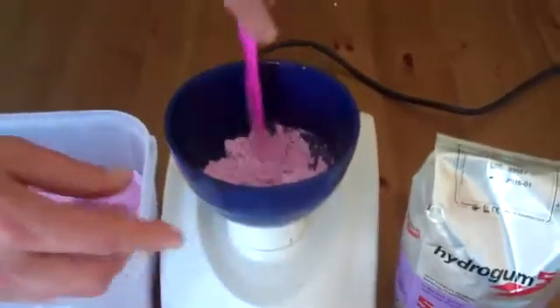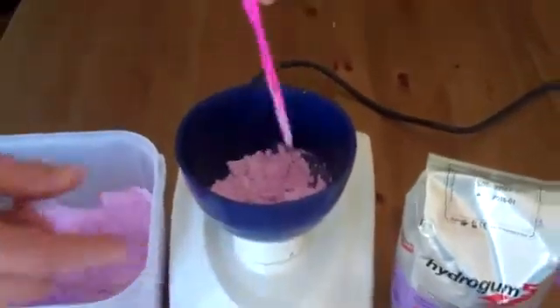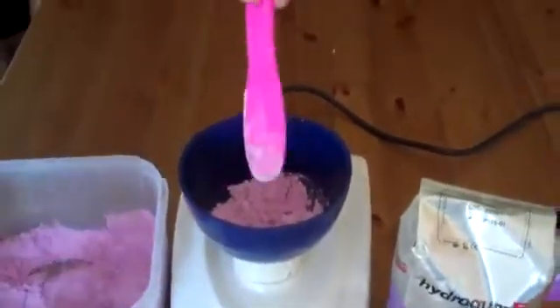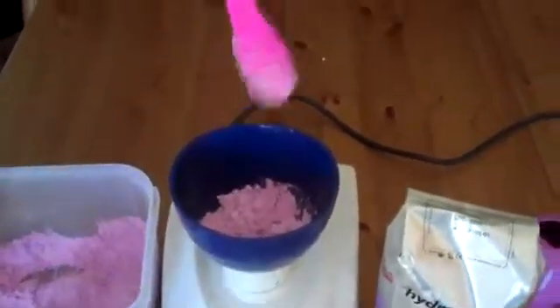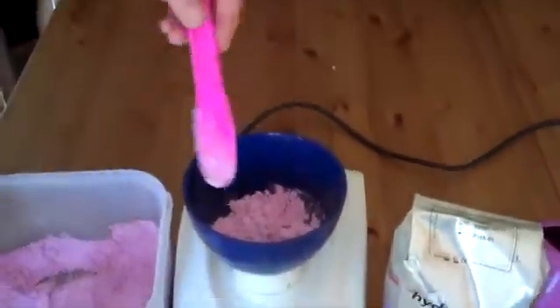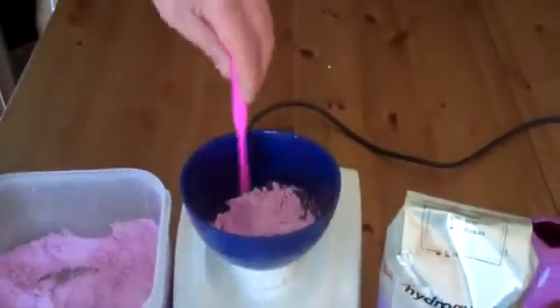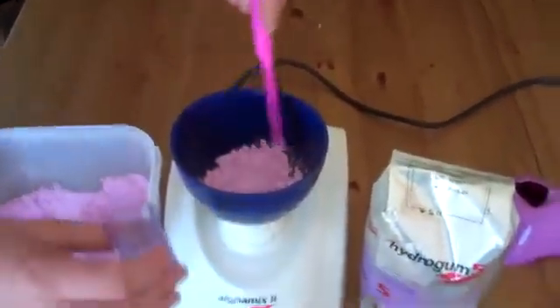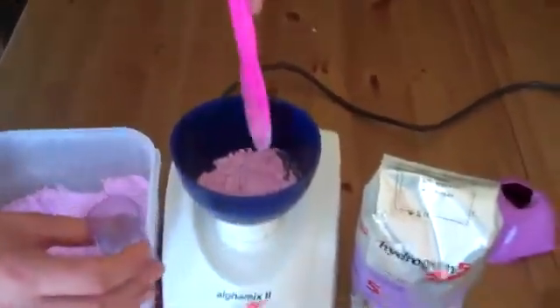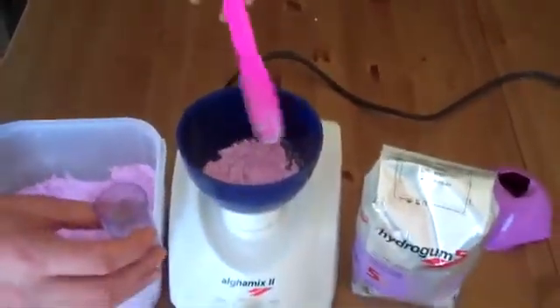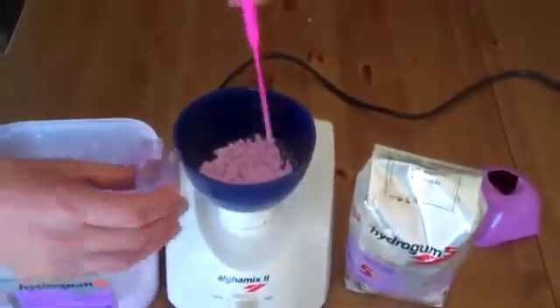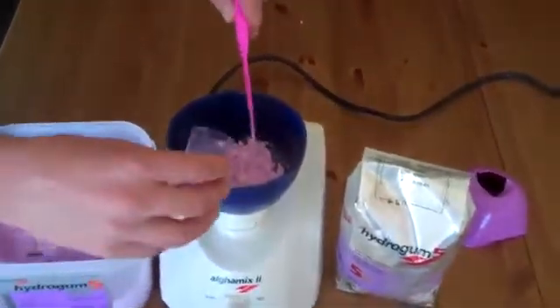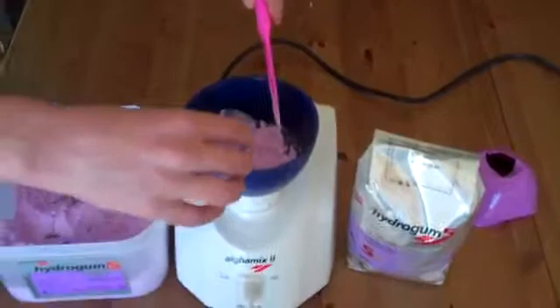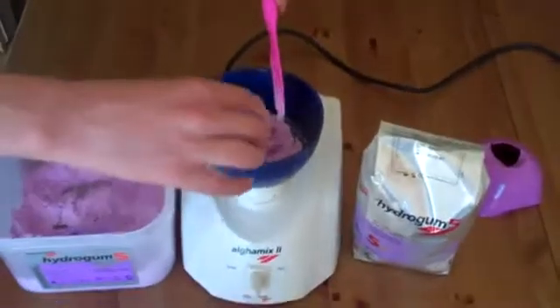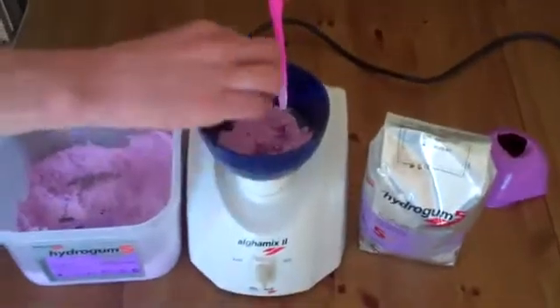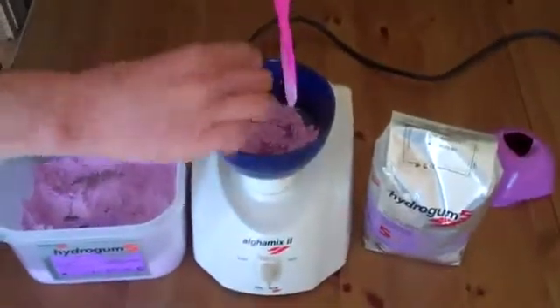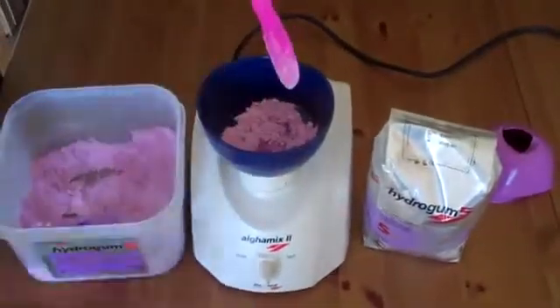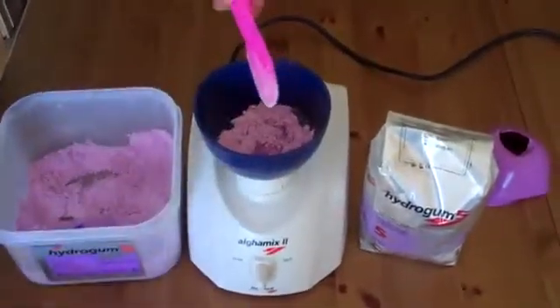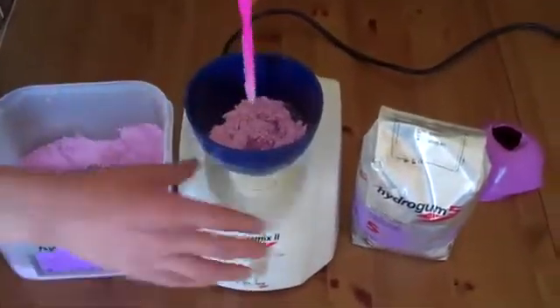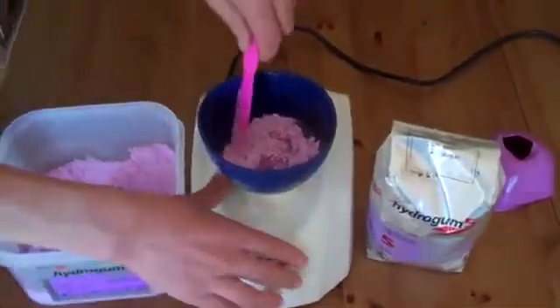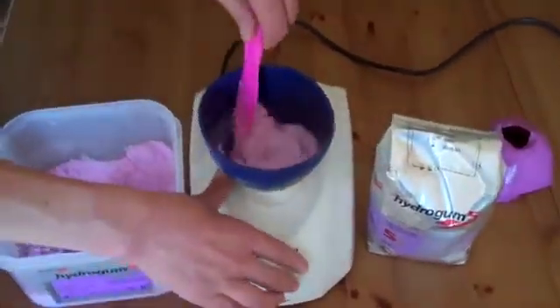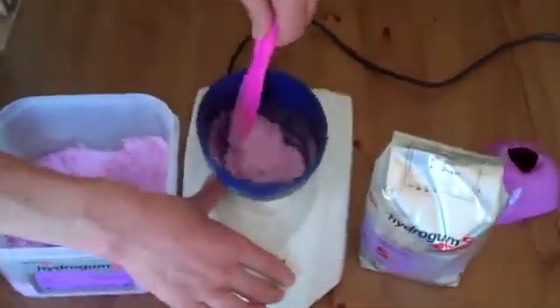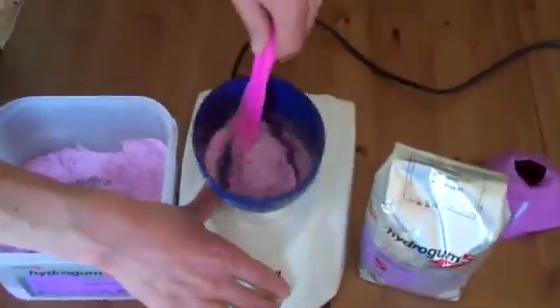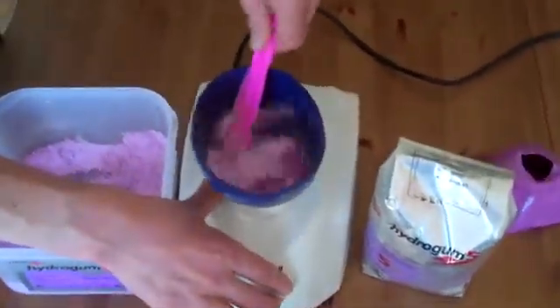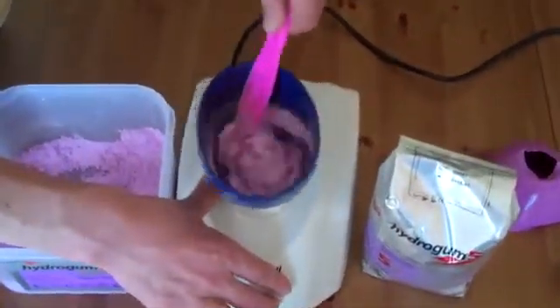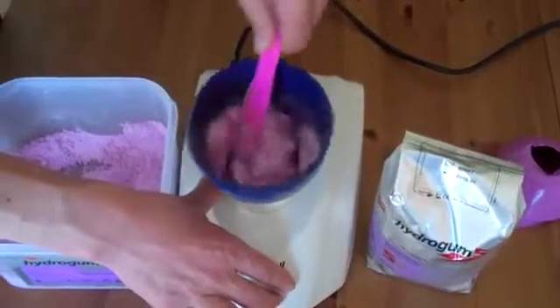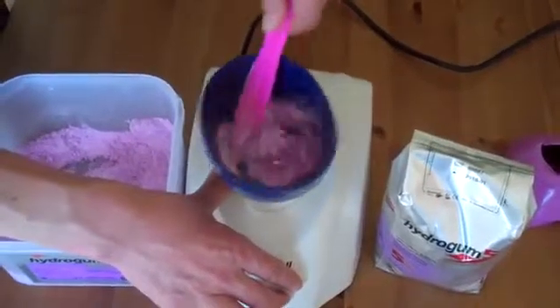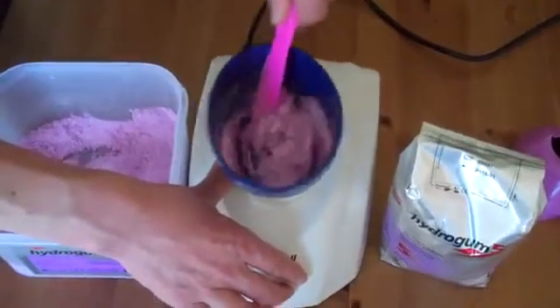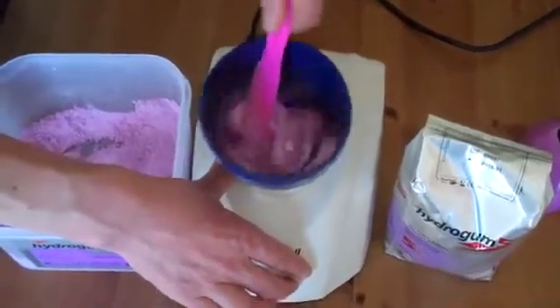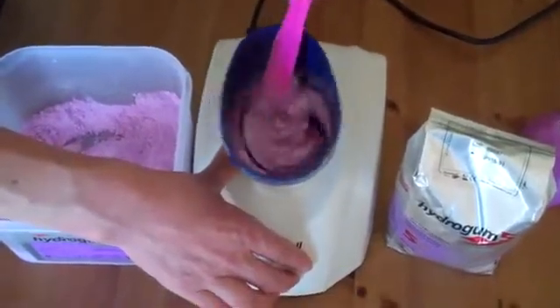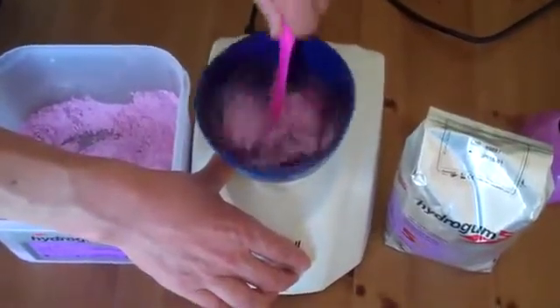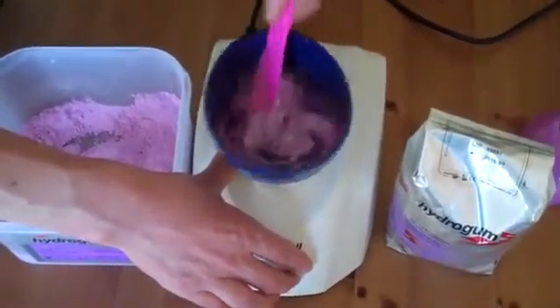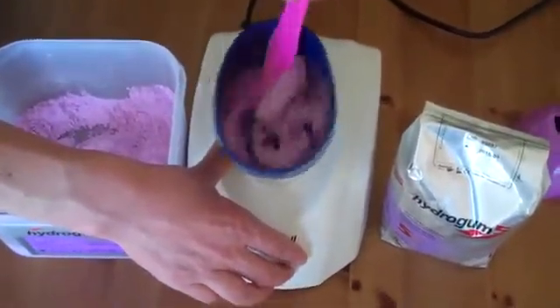And like I said, a 2-speed motor. The powder's in there already, so we drop the water in. On the slow speed, I'm just rocking the spatula to wet the alginate.